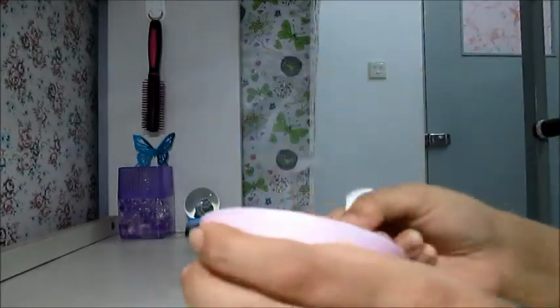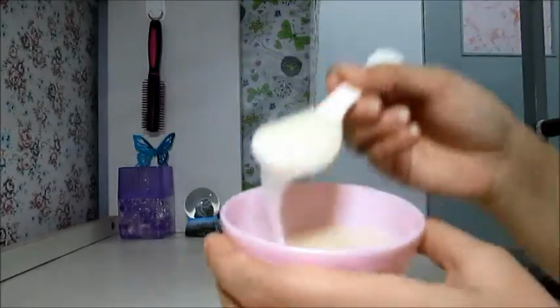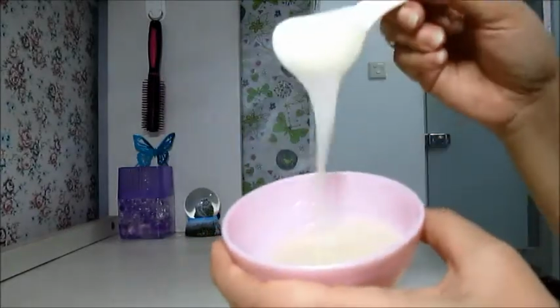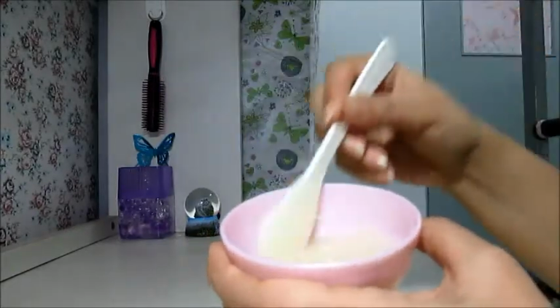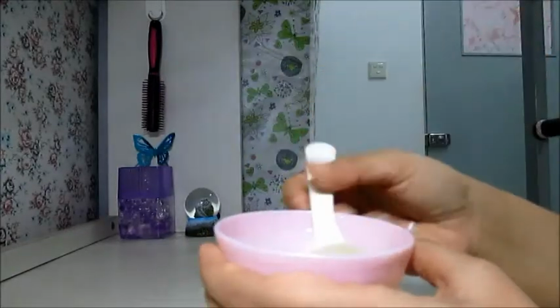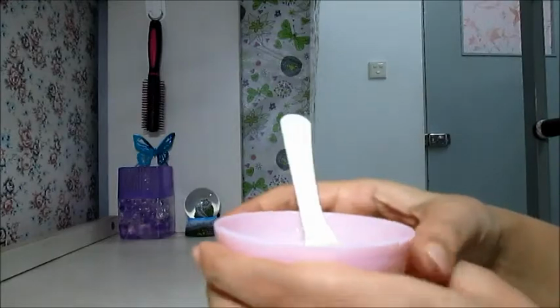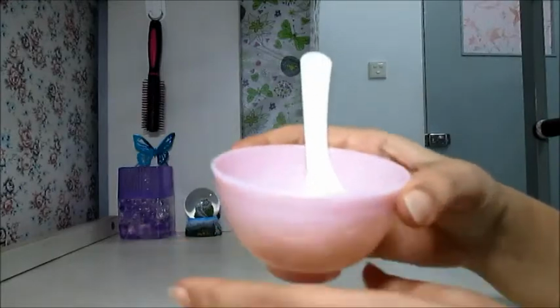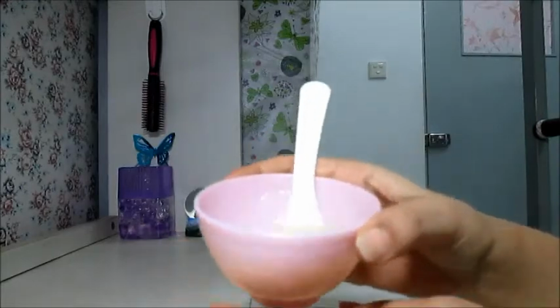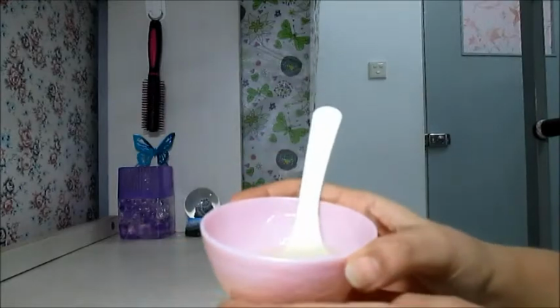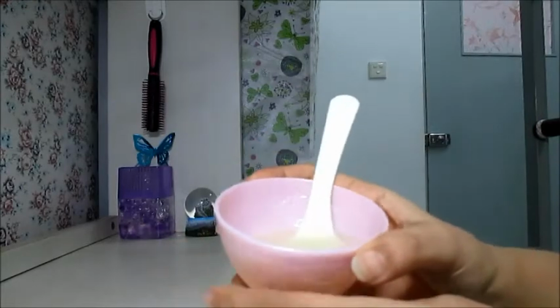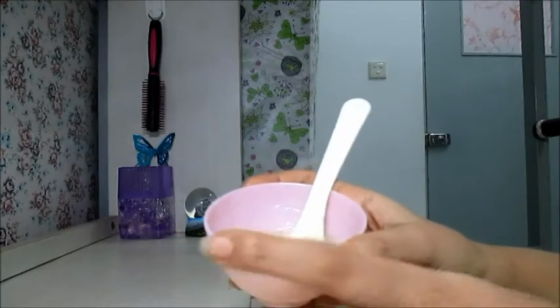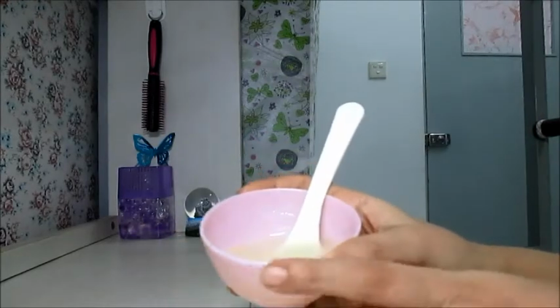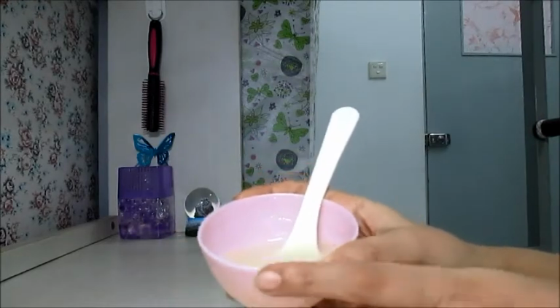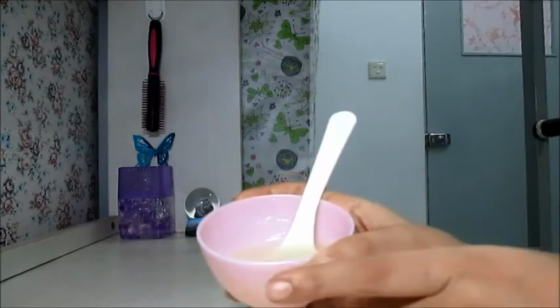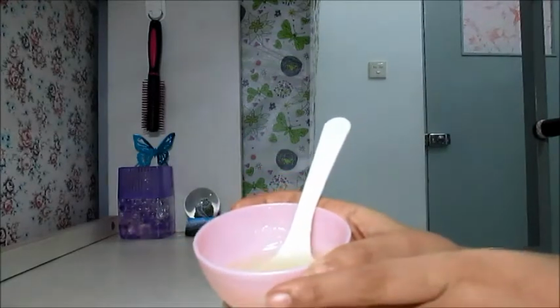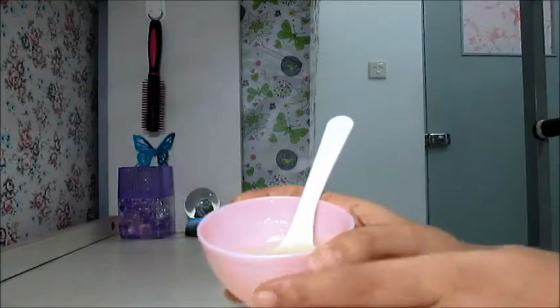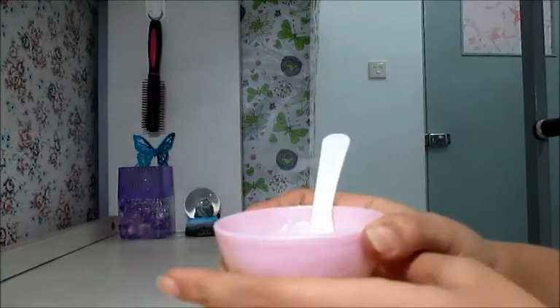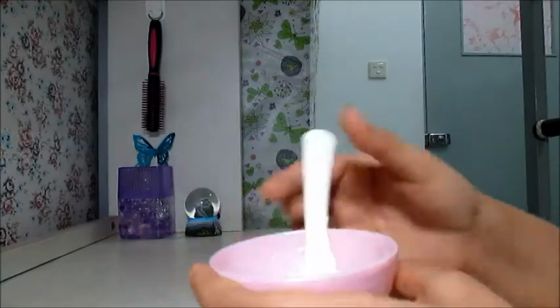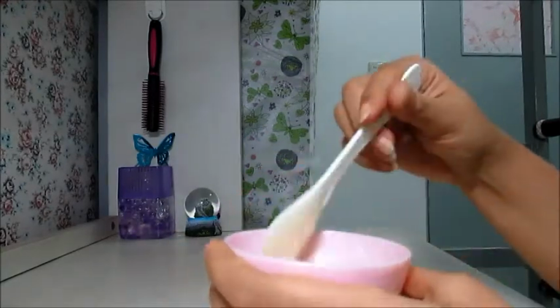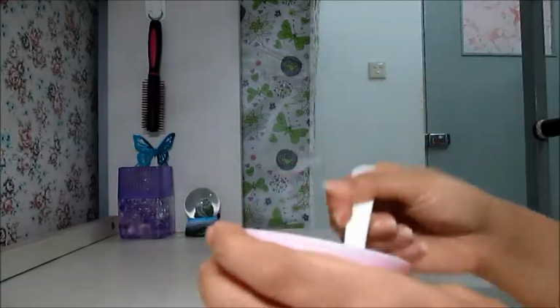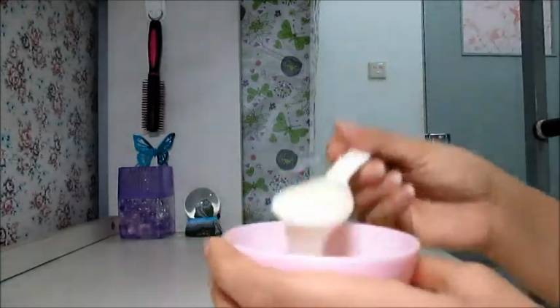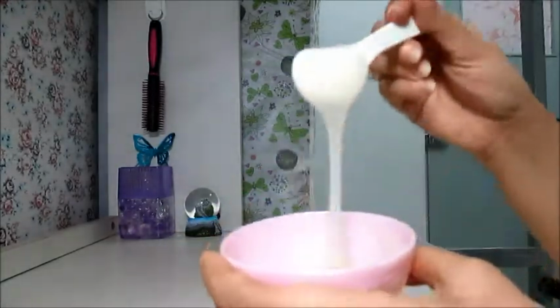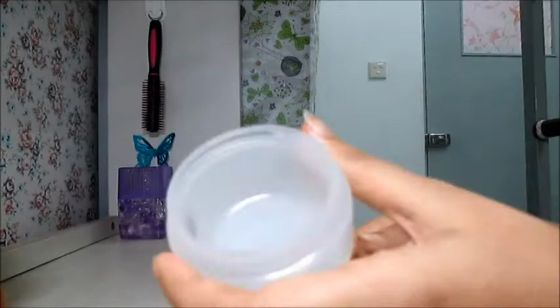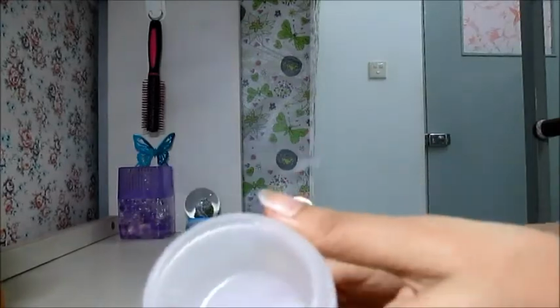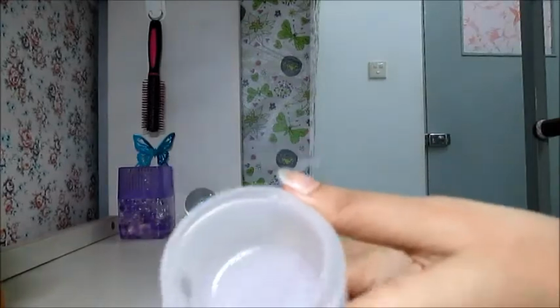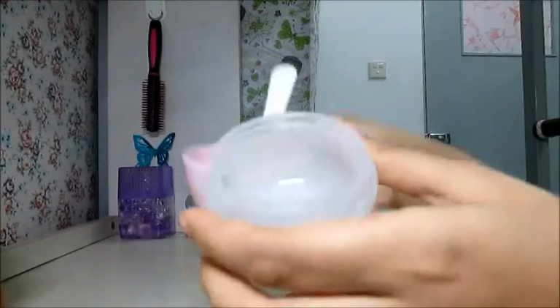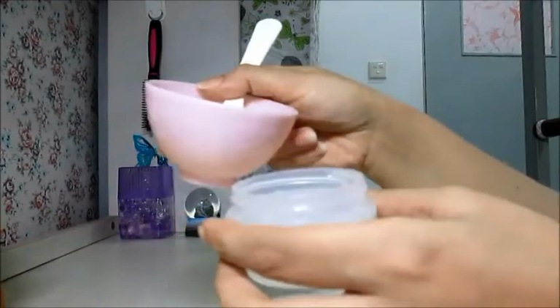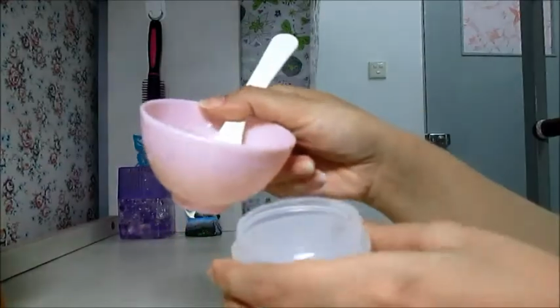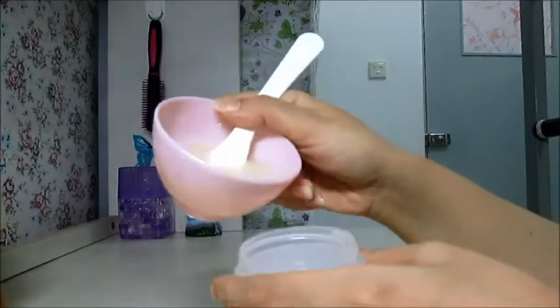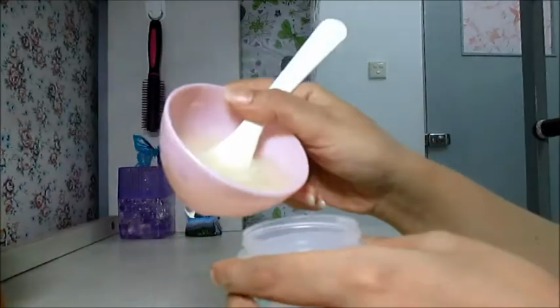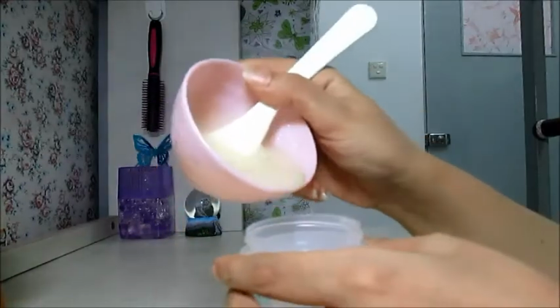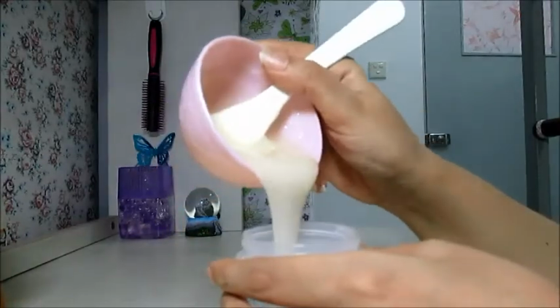Everything should be mixed and there should not be any separation of honey, oil, and aloe vera gel. Now we will fill this cream into the container.